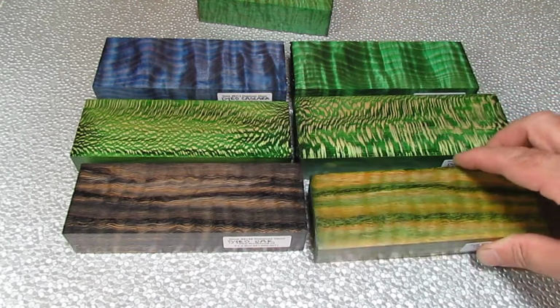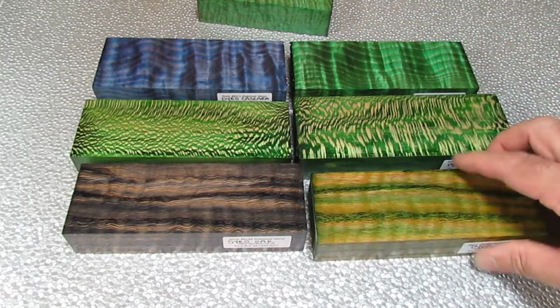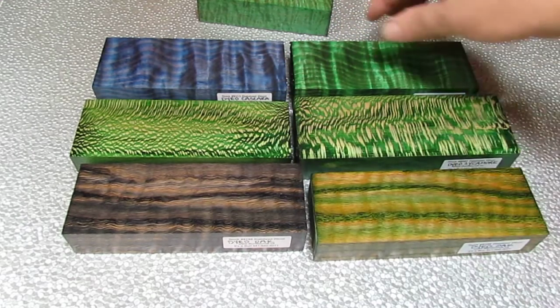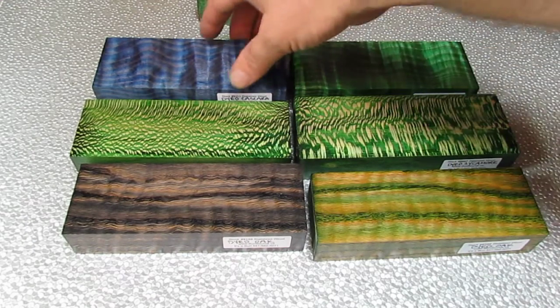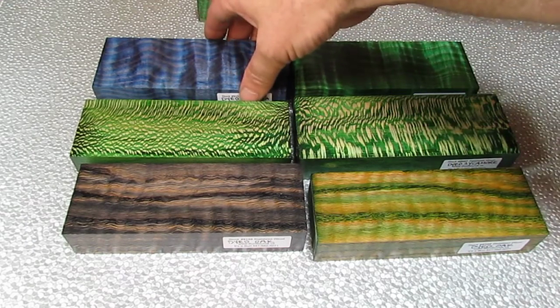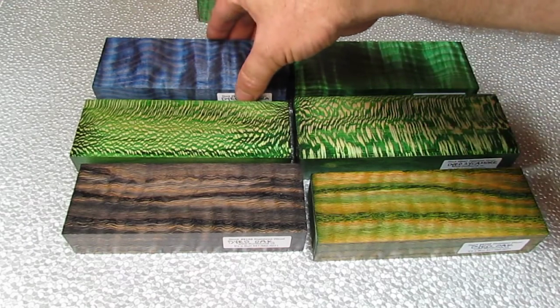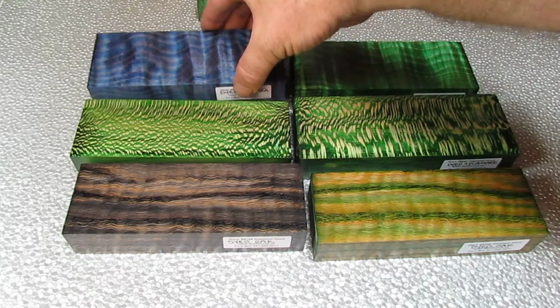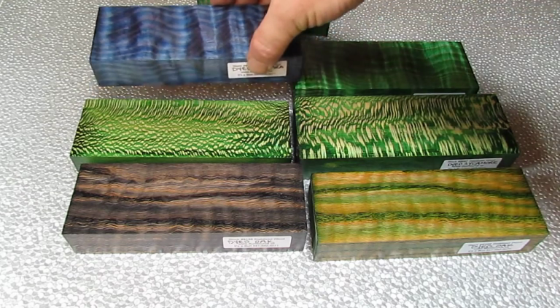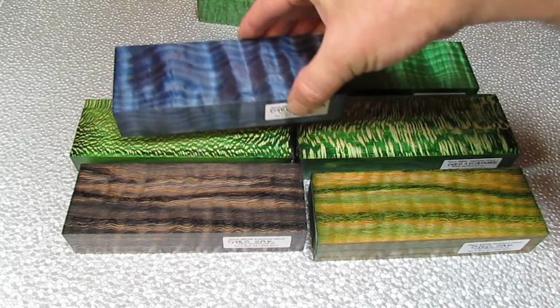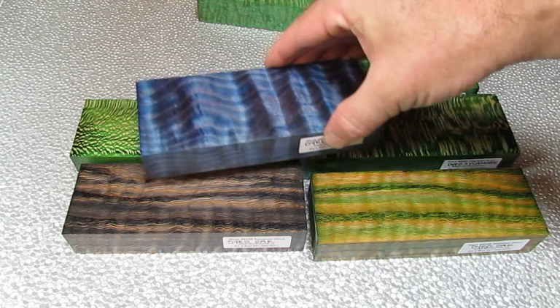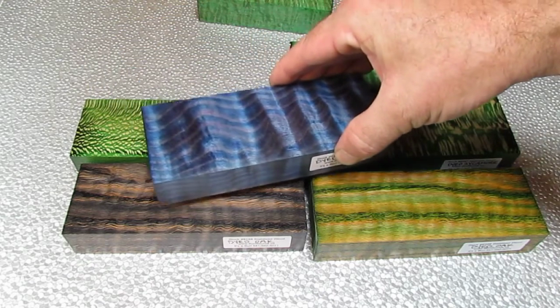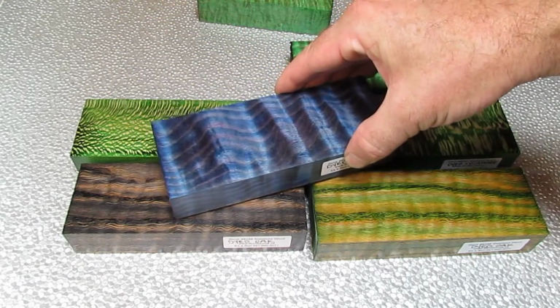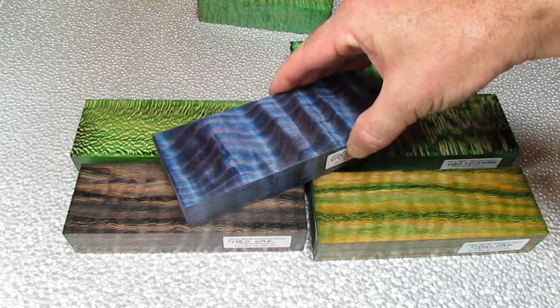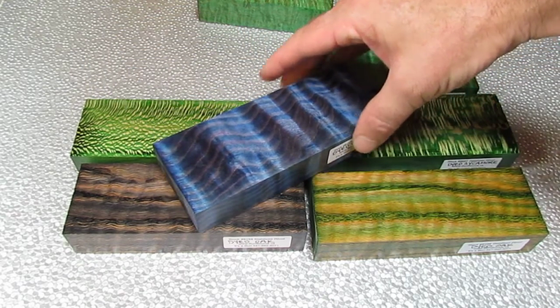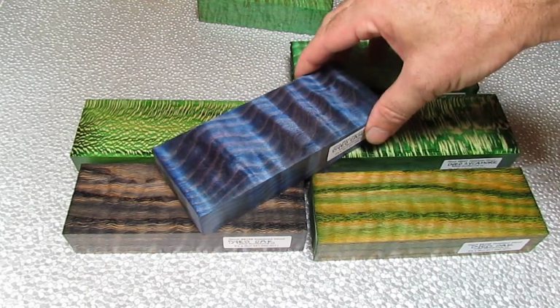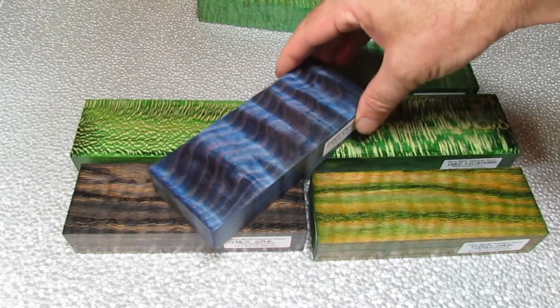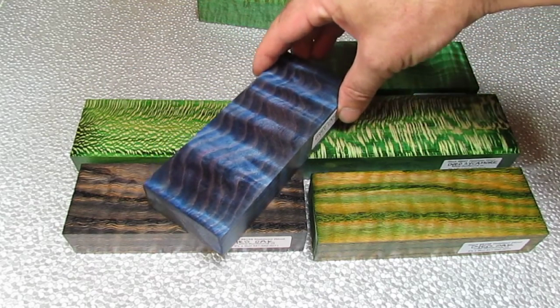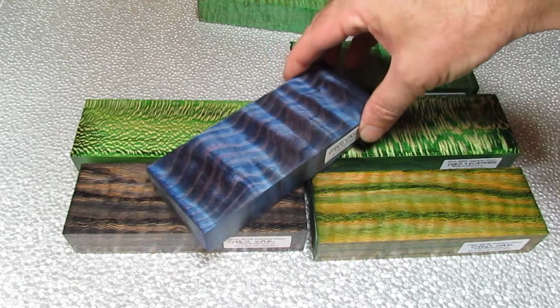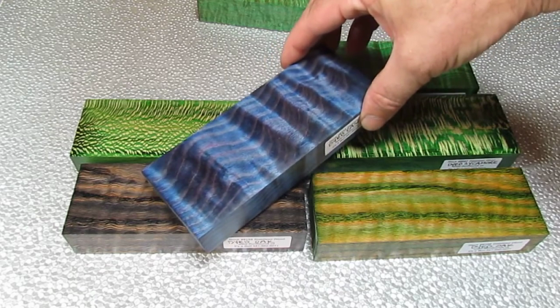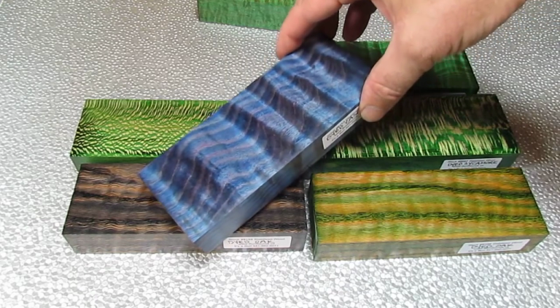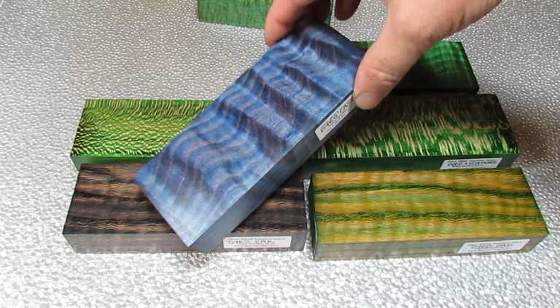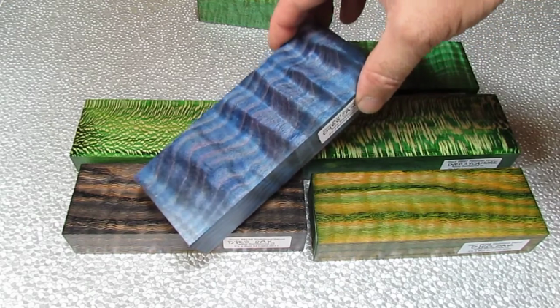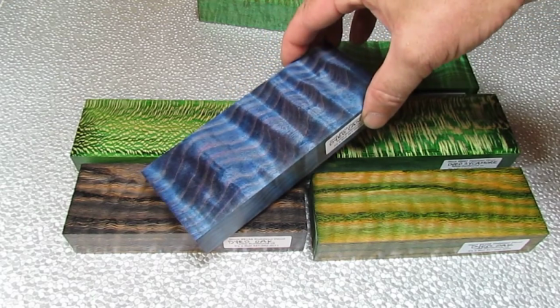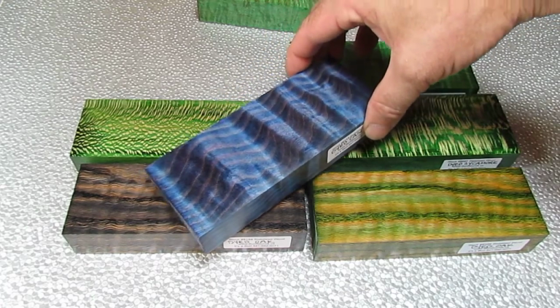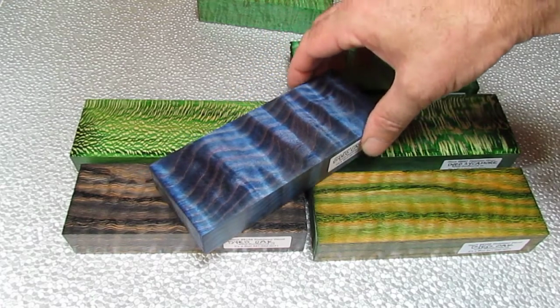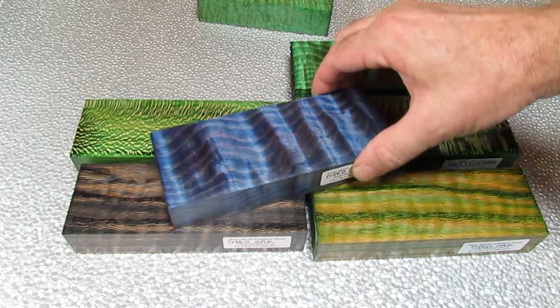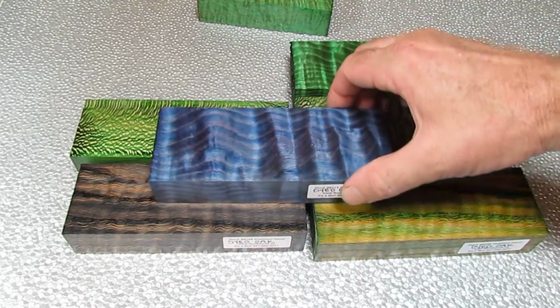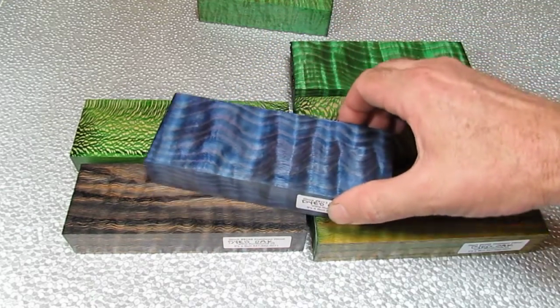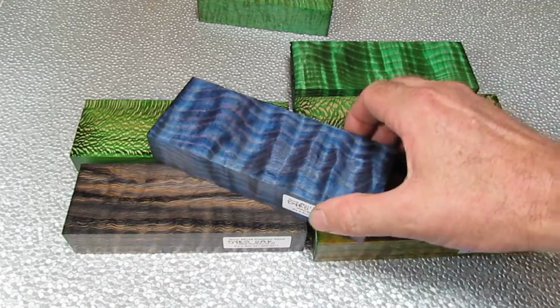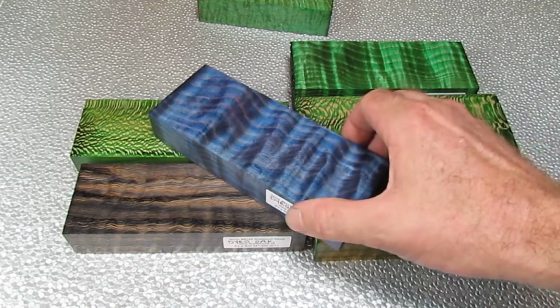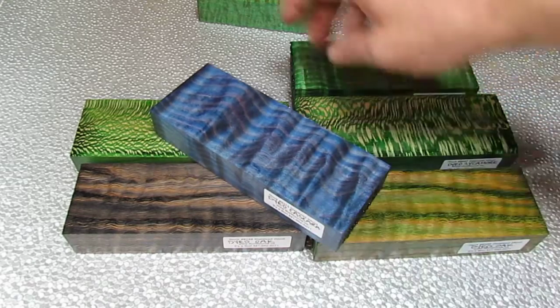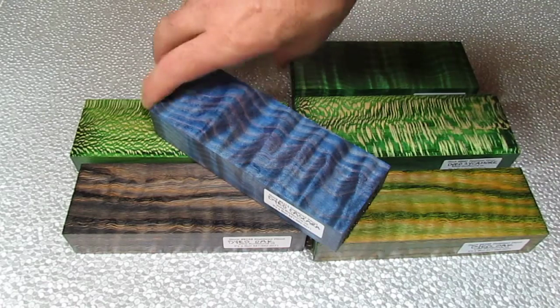And then finally this is Cascara Buckthorn — this was some figured wood, and it has a really good metallic luster. You can see how the figure moves; it'll change from light to dark as the light hits it from different angles.